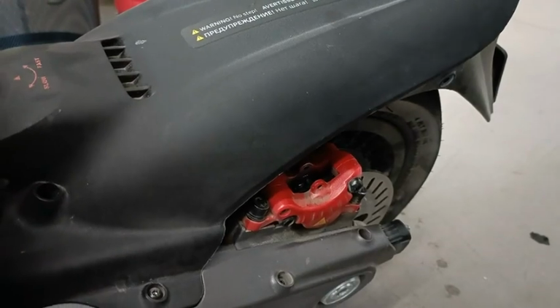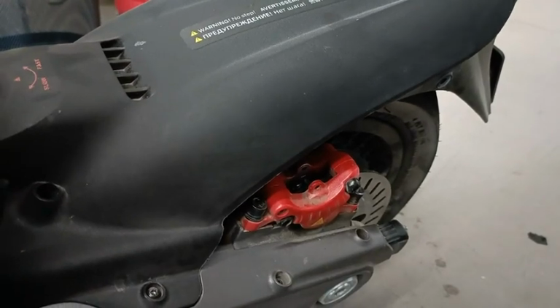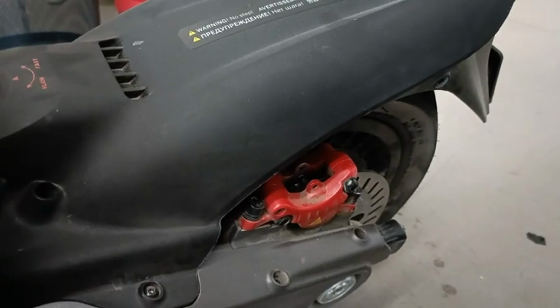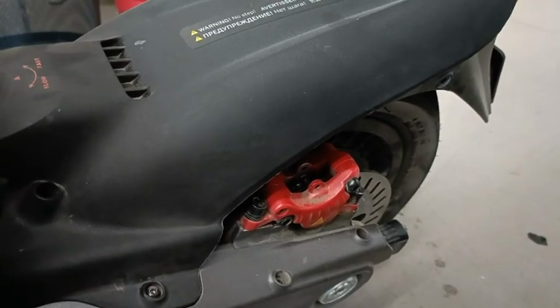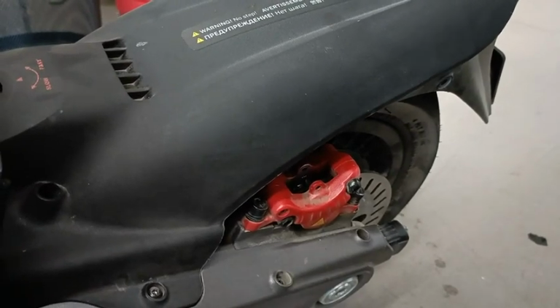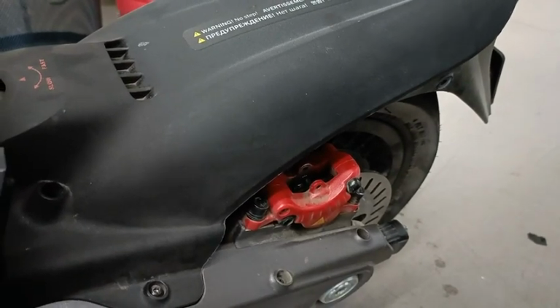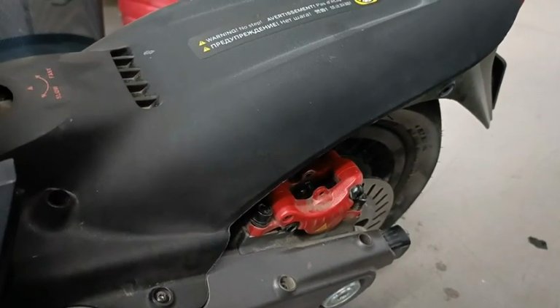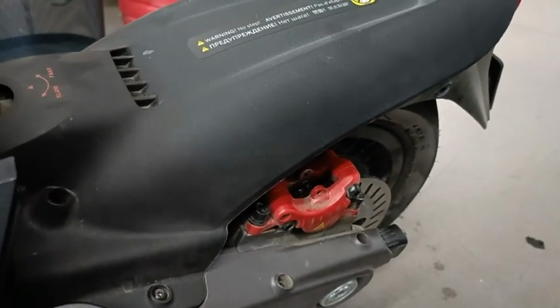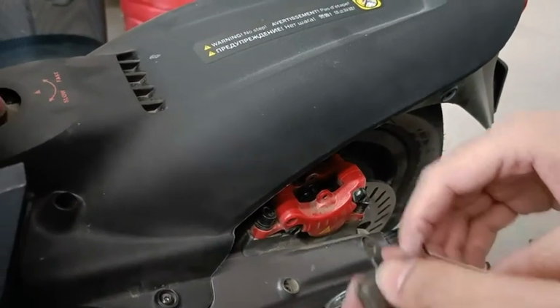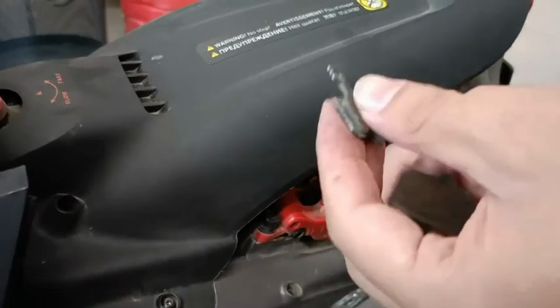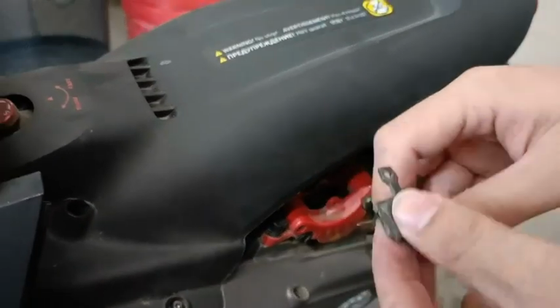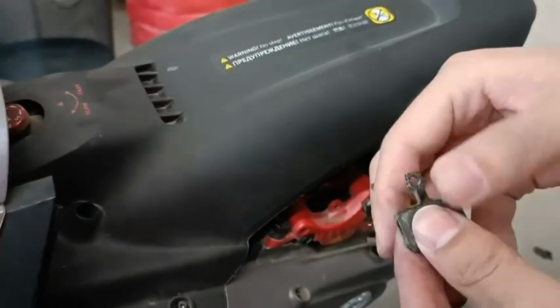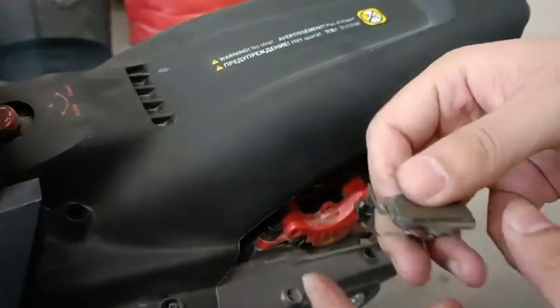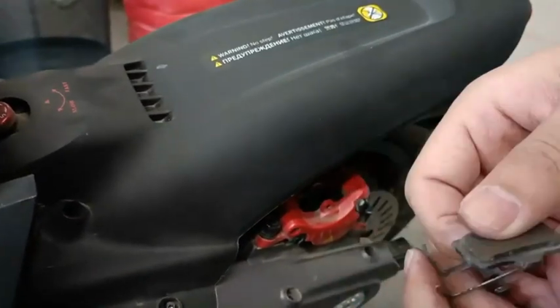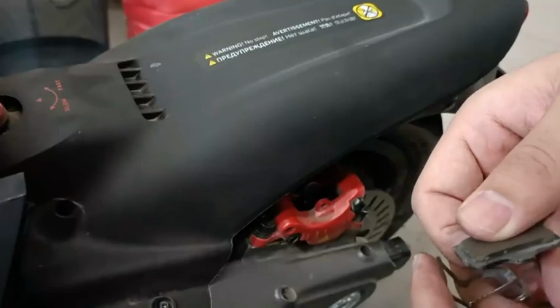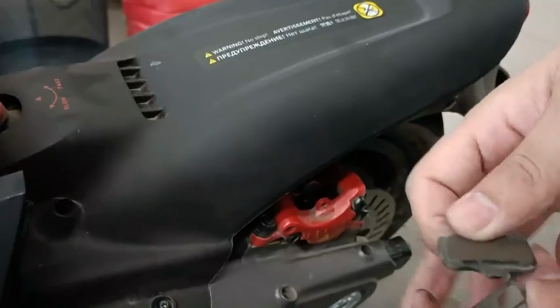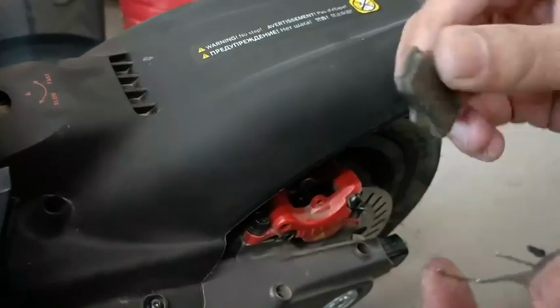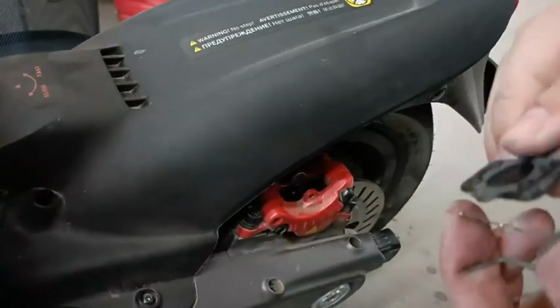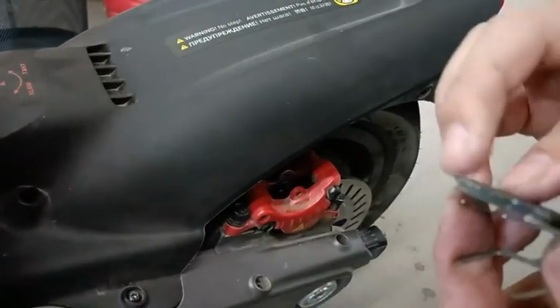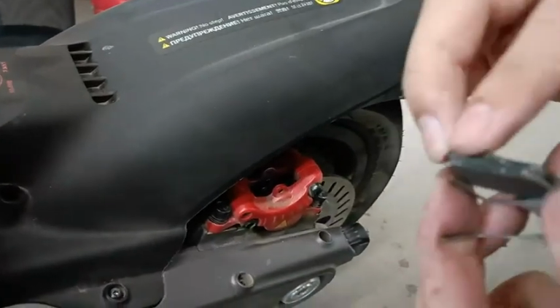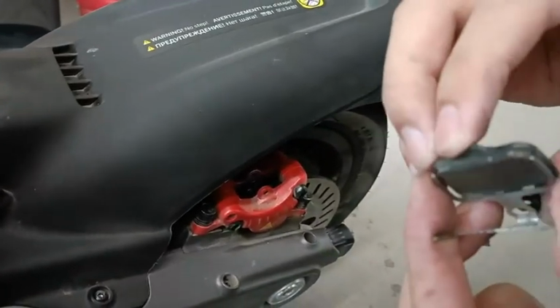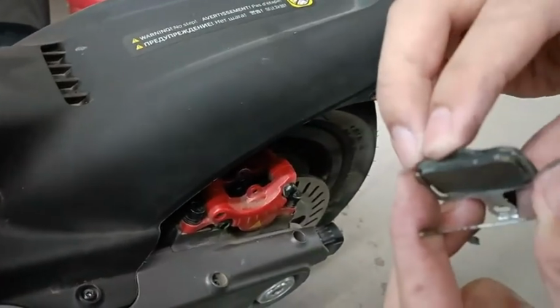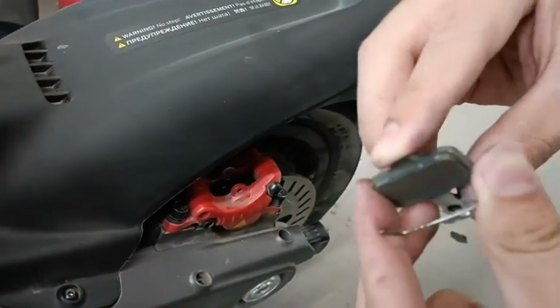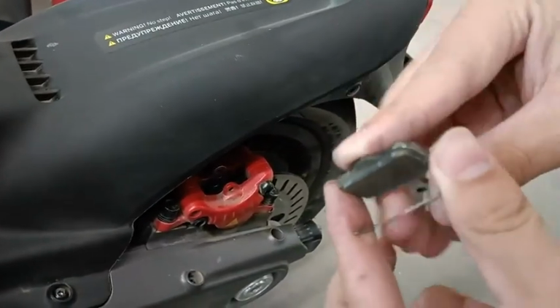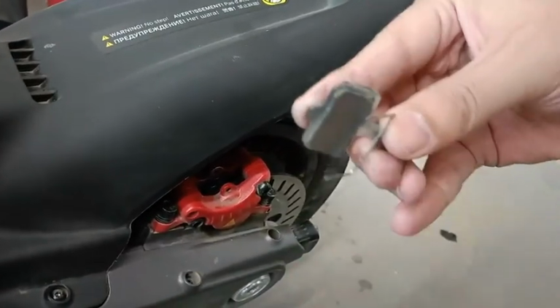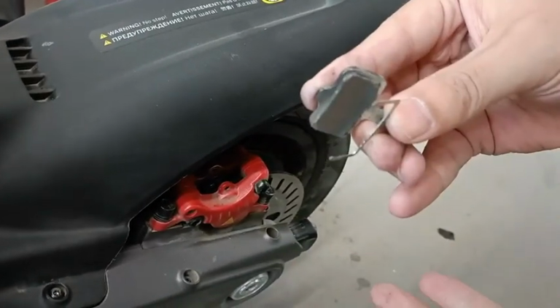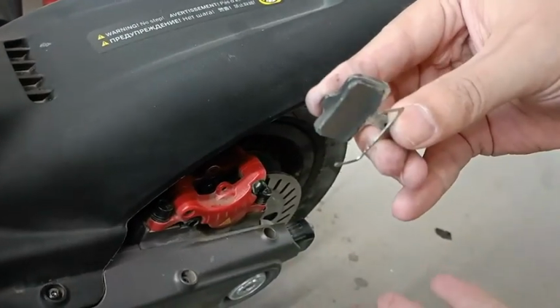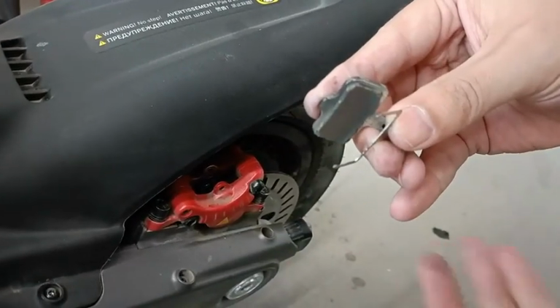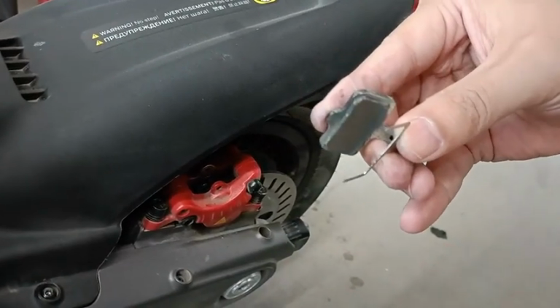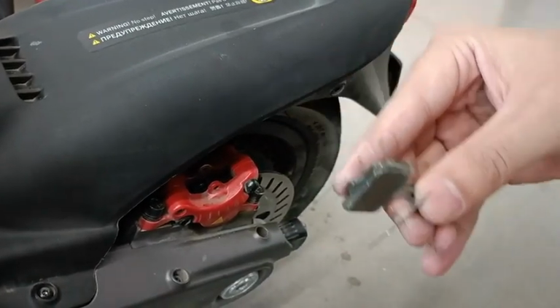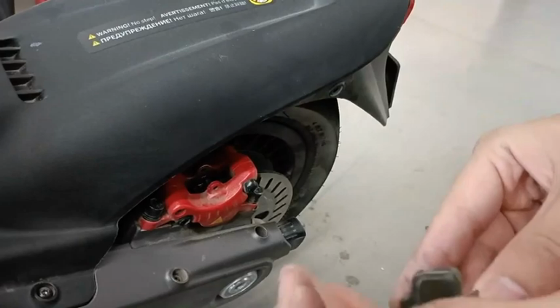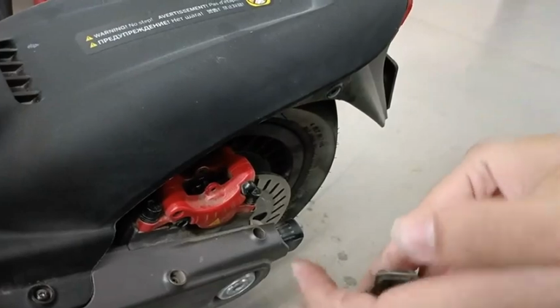After you take it out, you need to just change the new brake pads. You have to install them the same as the old ones were installed.